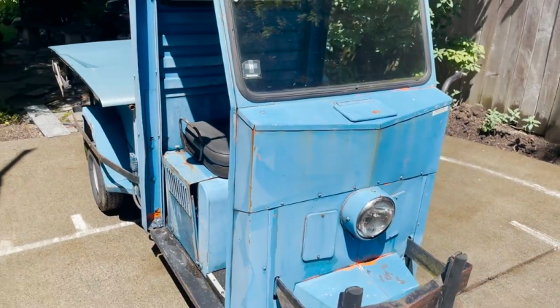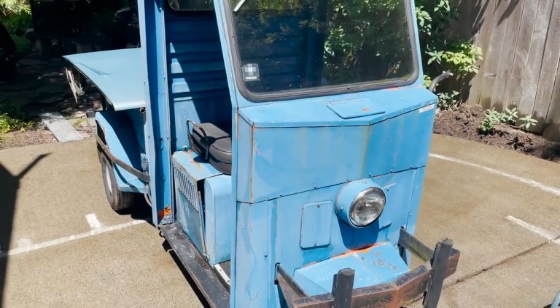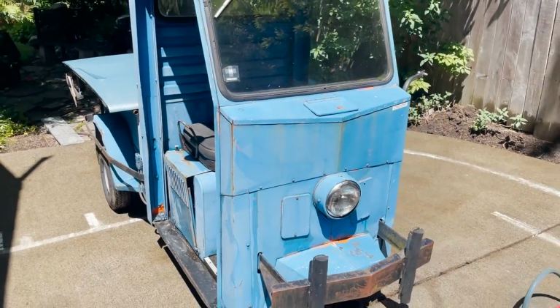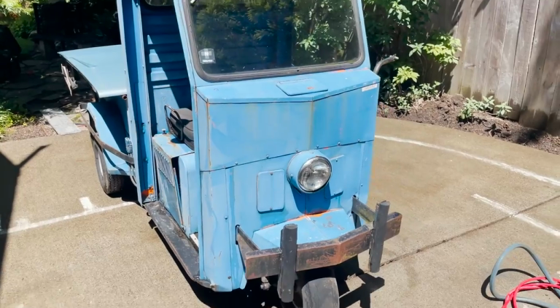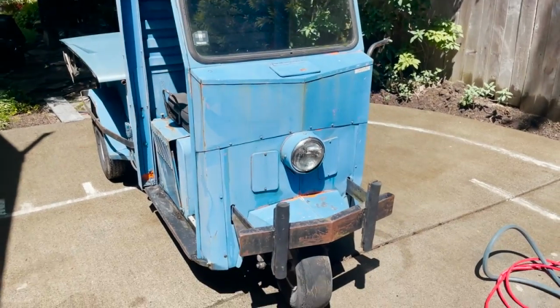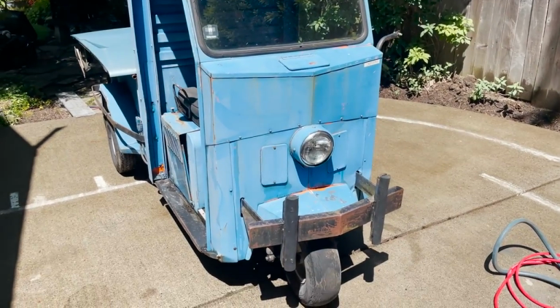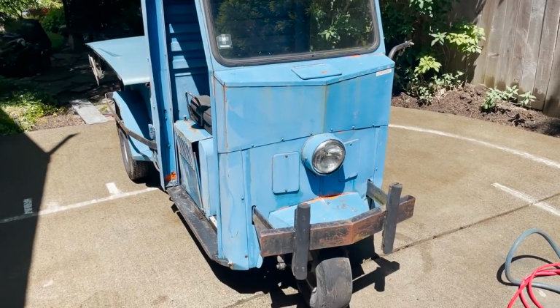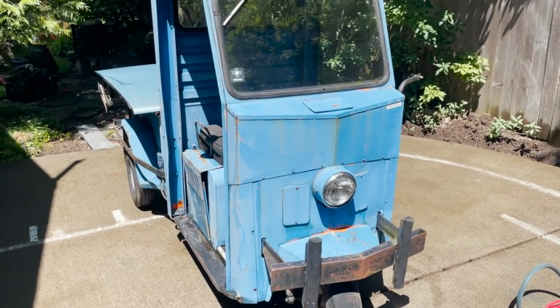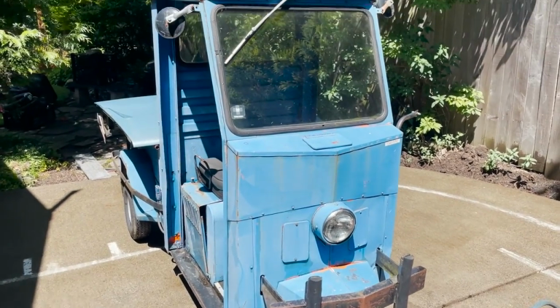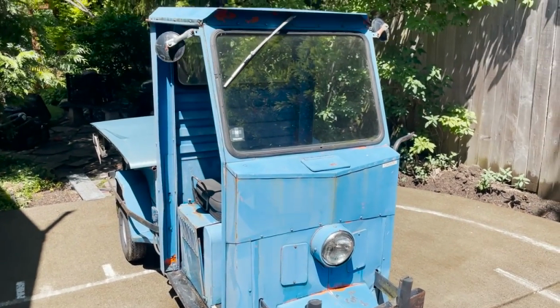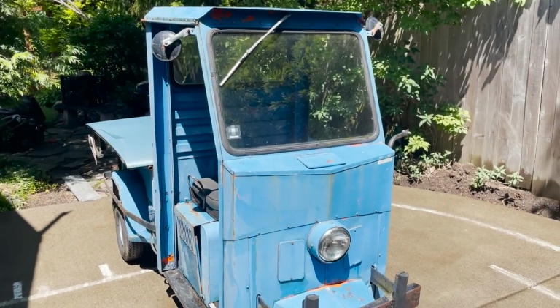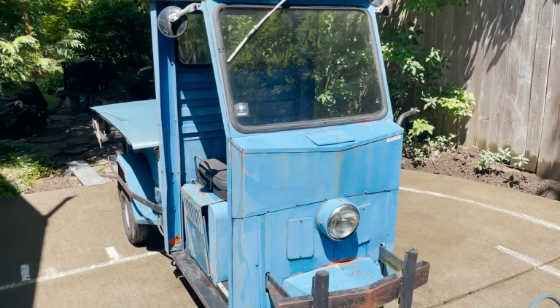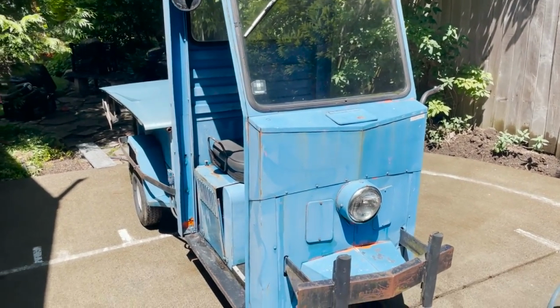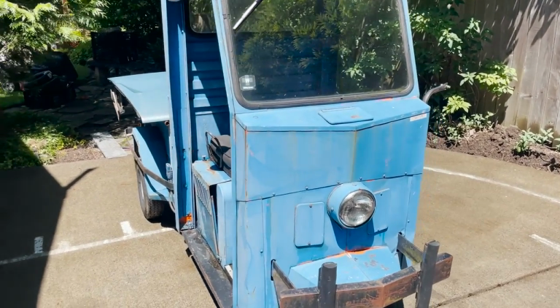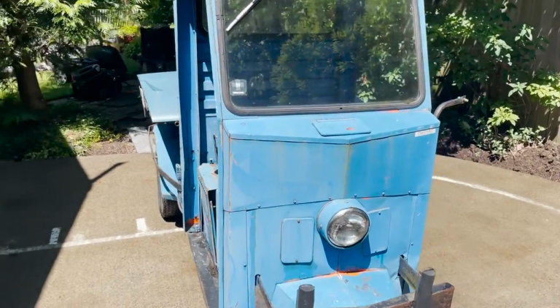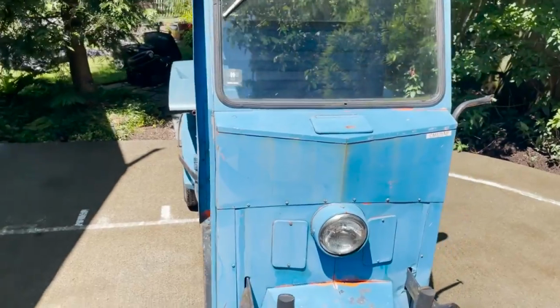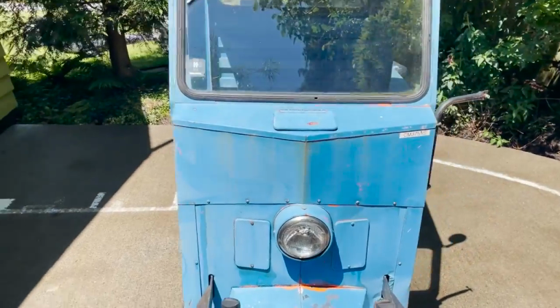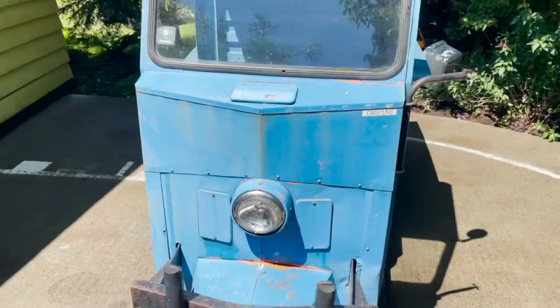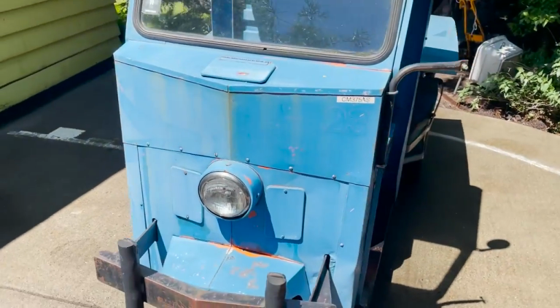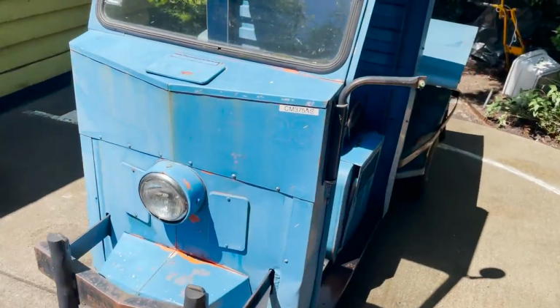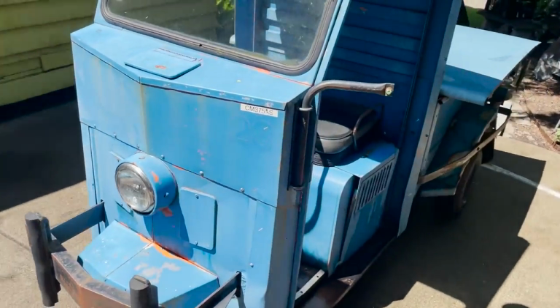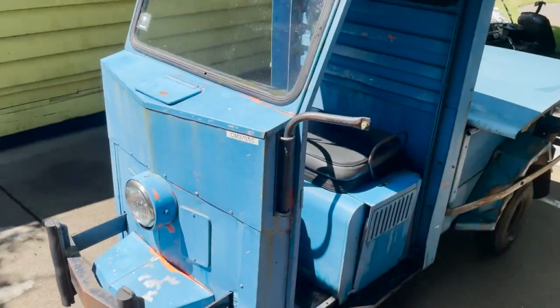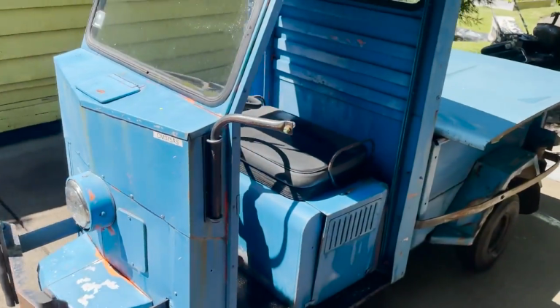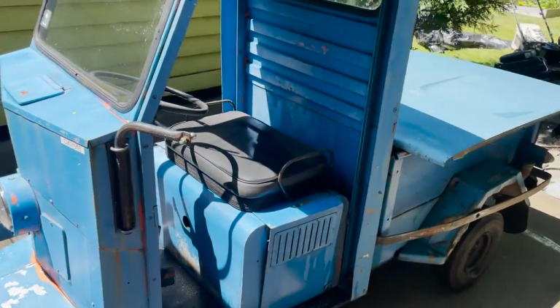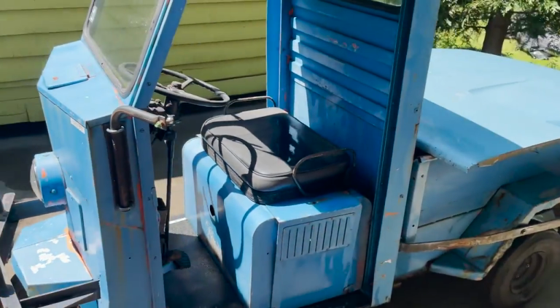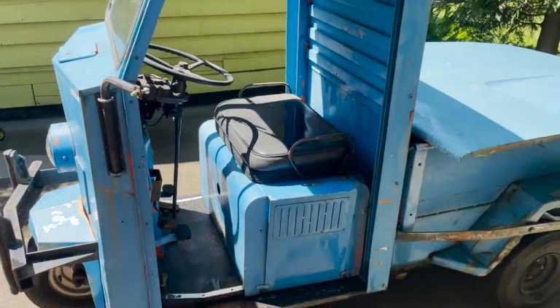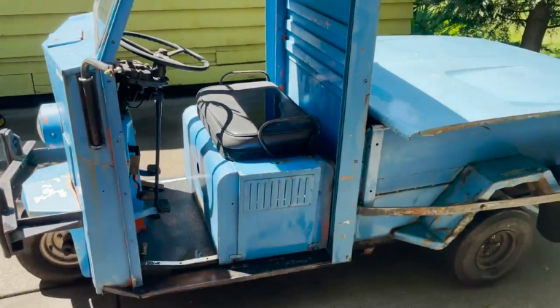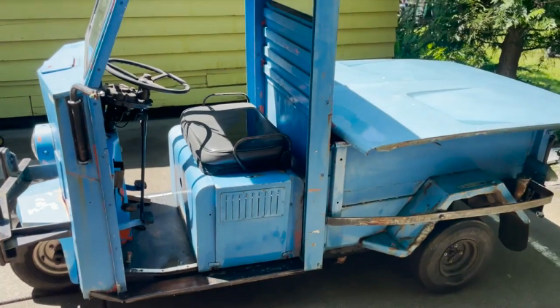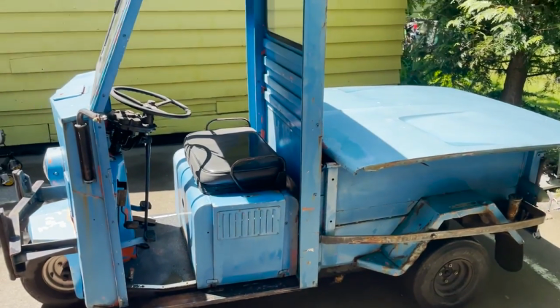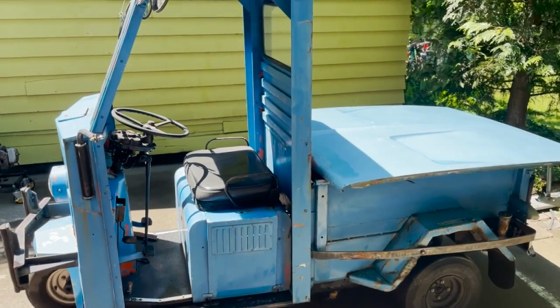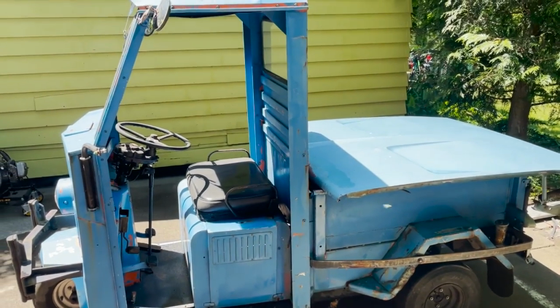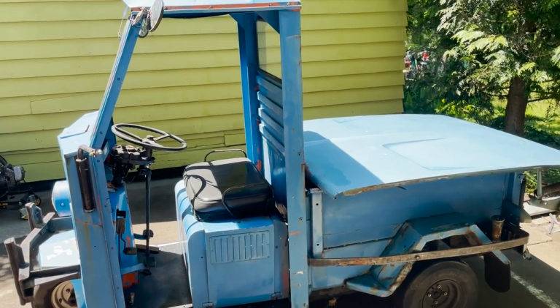I've always liked these things. The really old trucksters are really cool — they have a curved front windshield. I really like those, but they're kind of hard to find these days. Even this one is pretty hard to find, but it's so unique that I liked it. Had to have it.